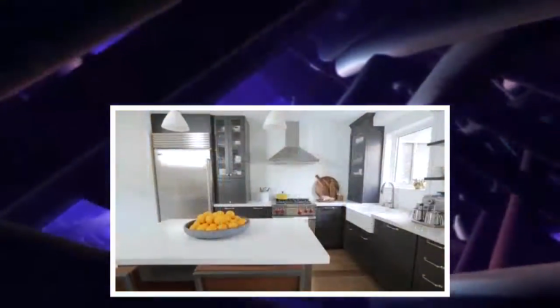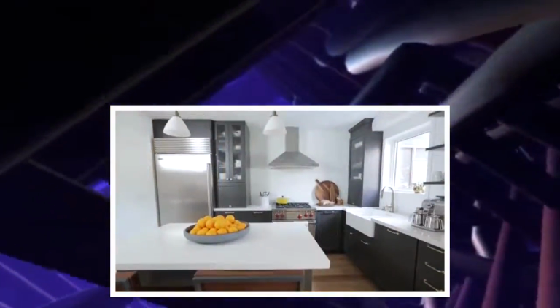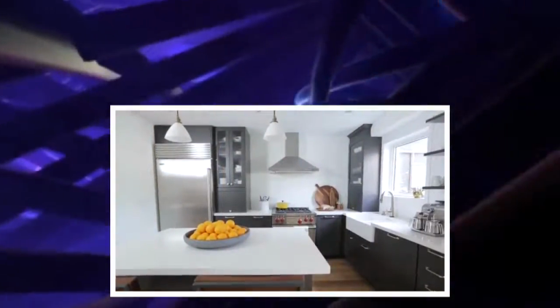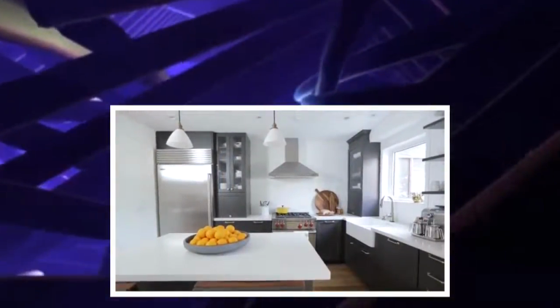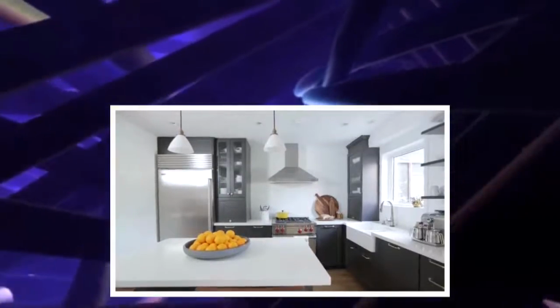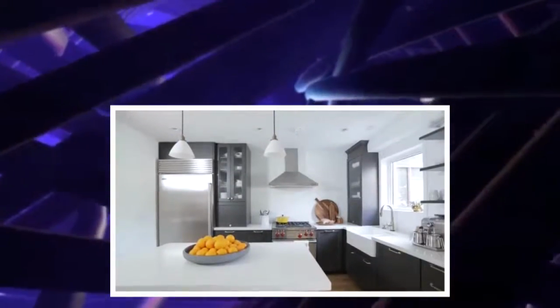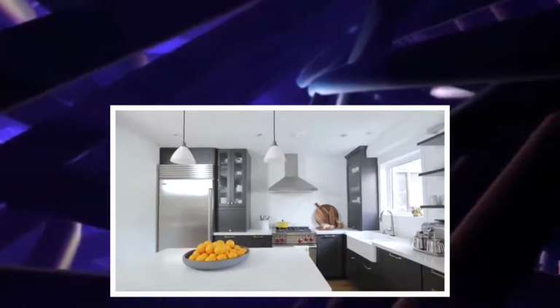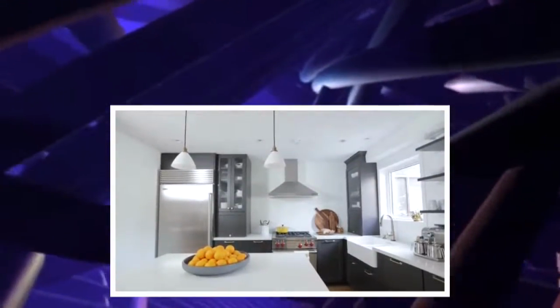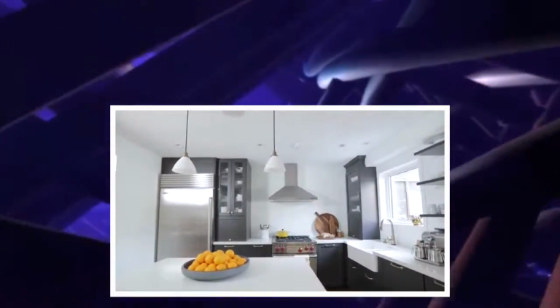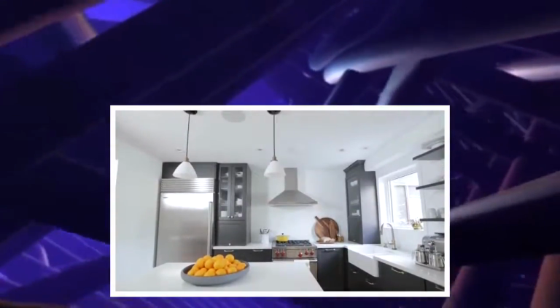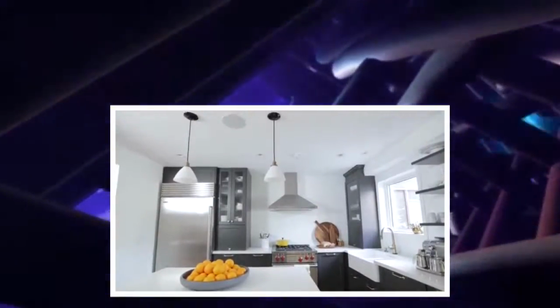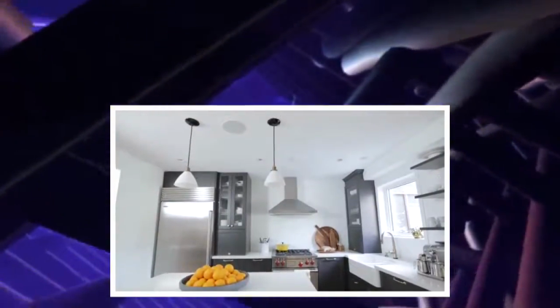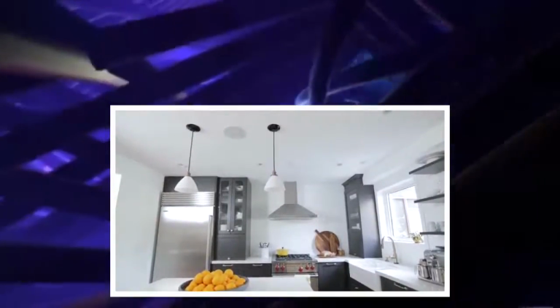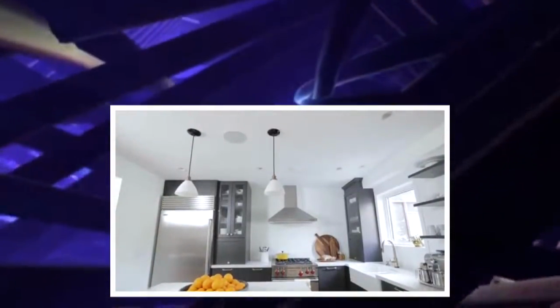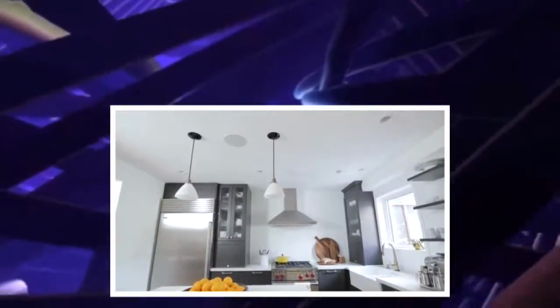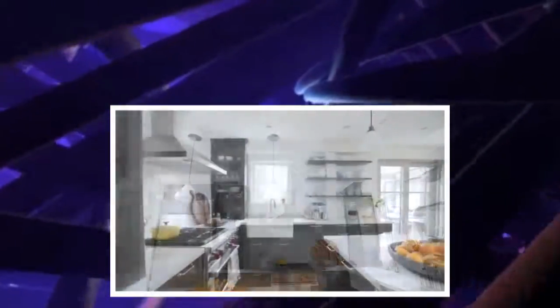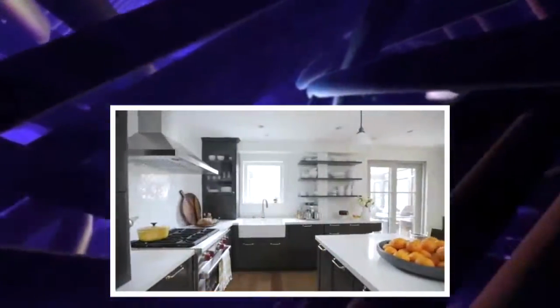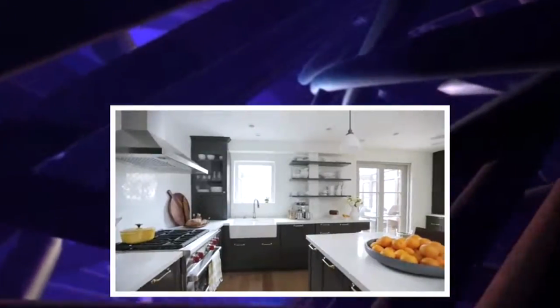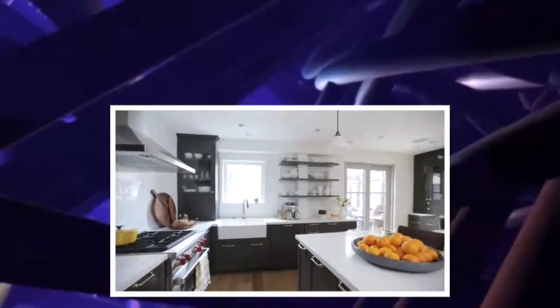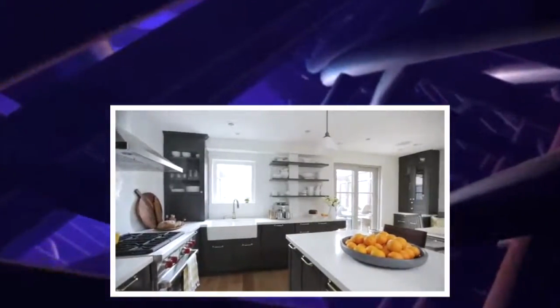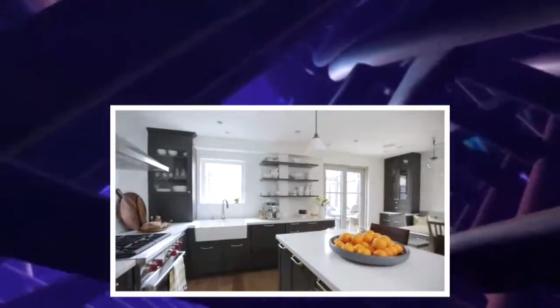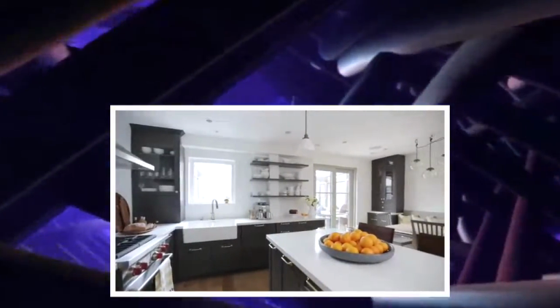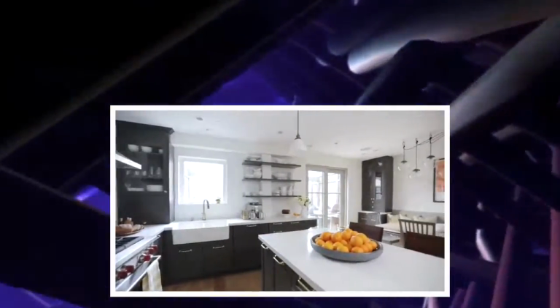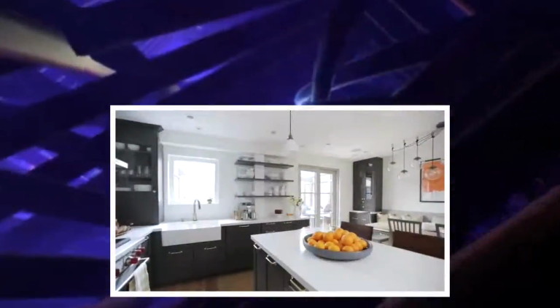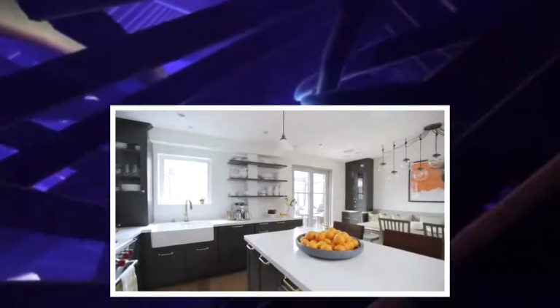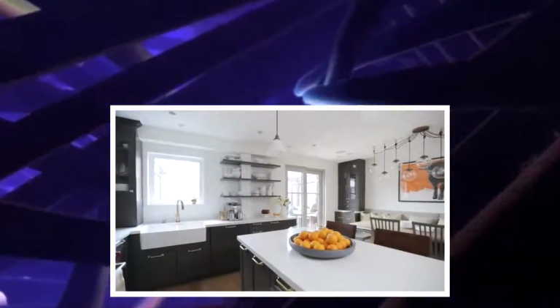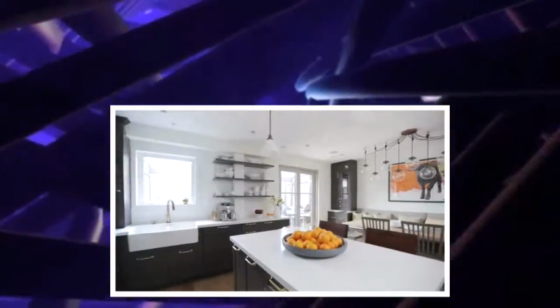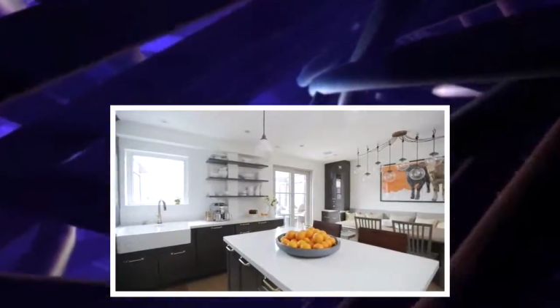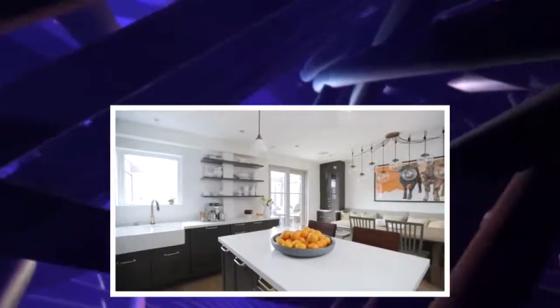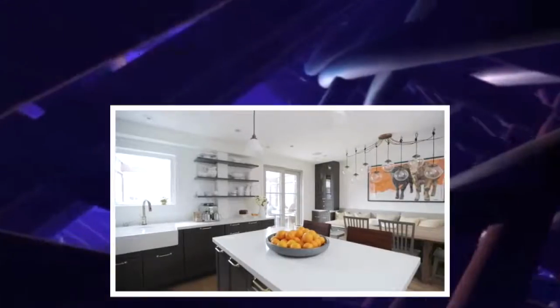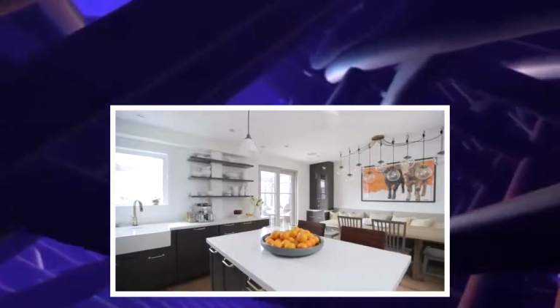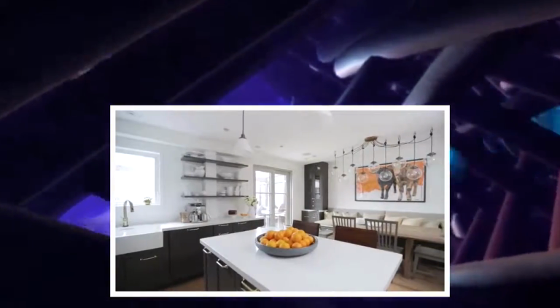I really enjoyed working with this client. It was a great space to work with — a little demanding because there was a lot to fit within the space — but in the end, I'm really happy with how the job turned out, especially since I got to see what the space looked like beforehand. The difference is quite amazing.